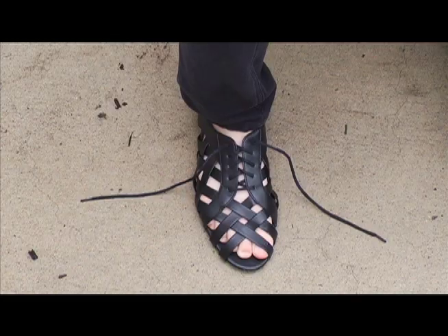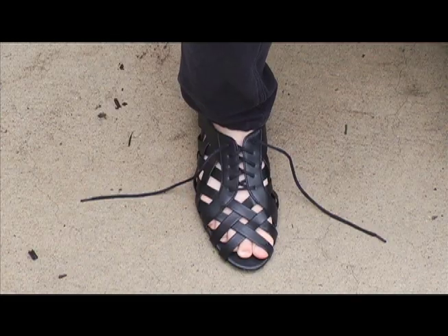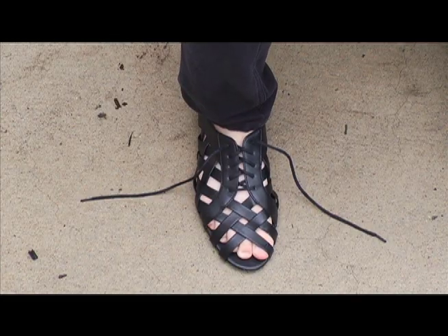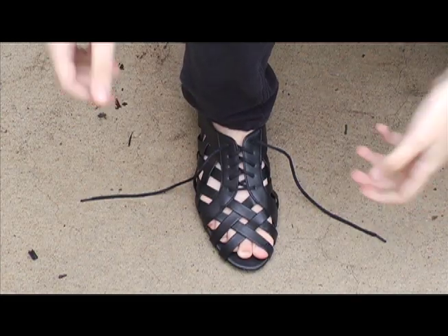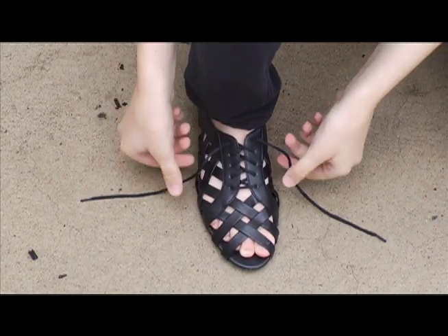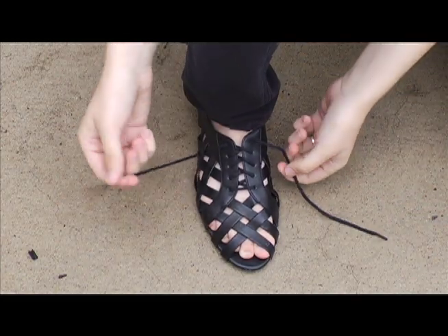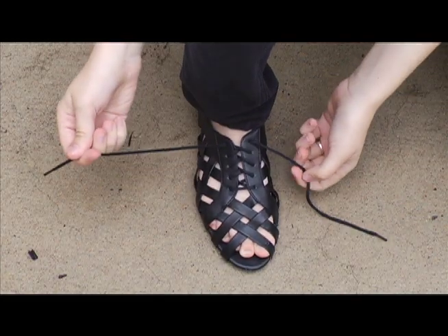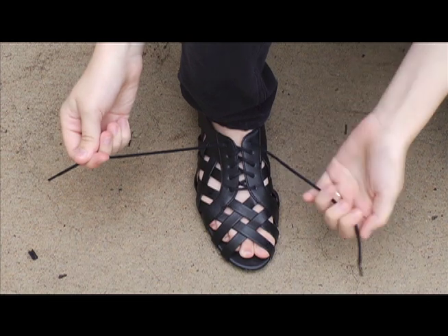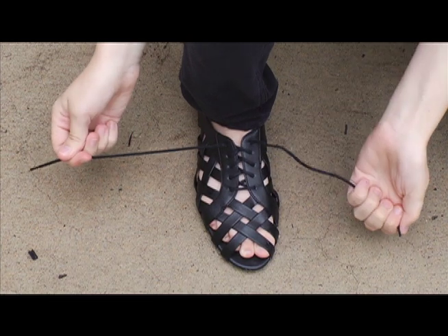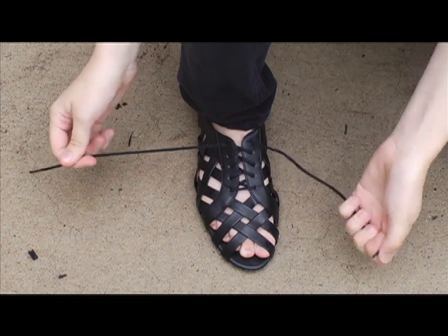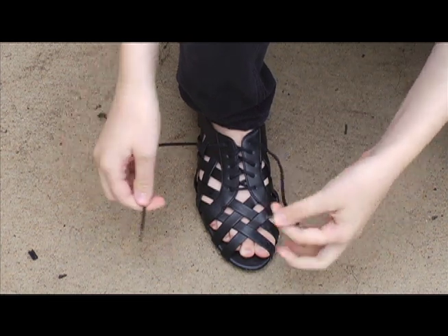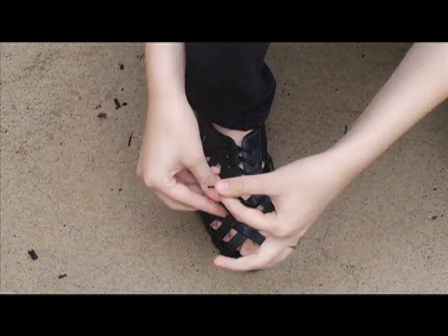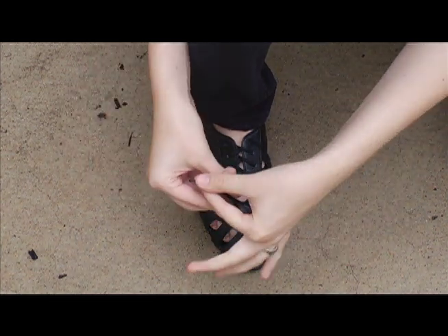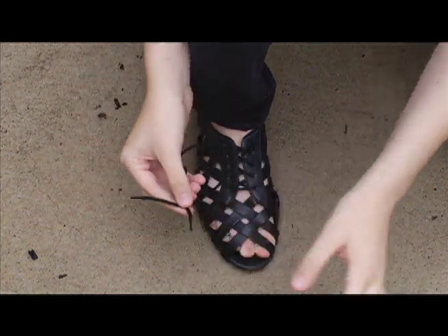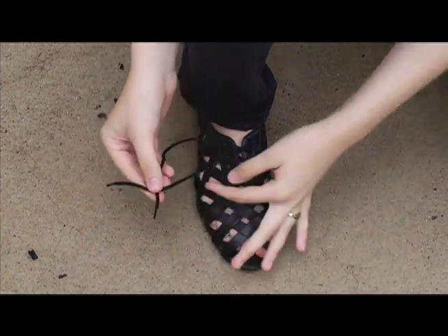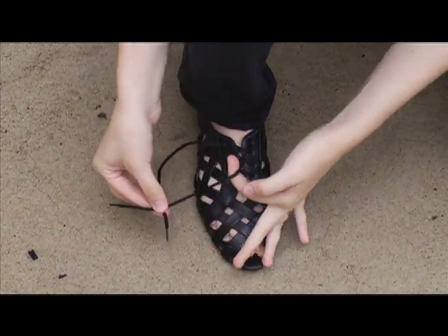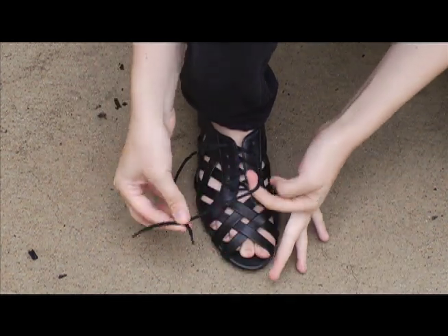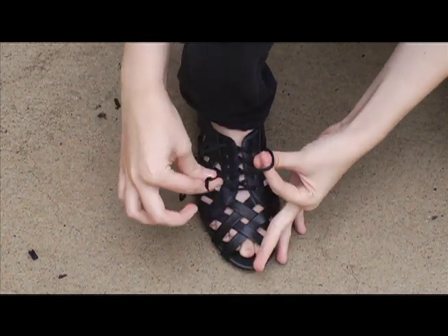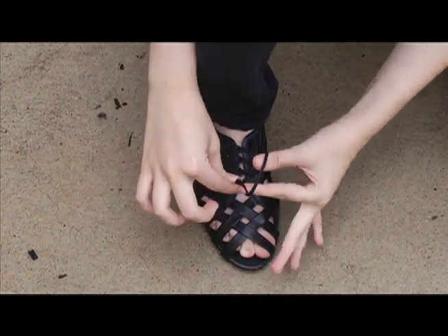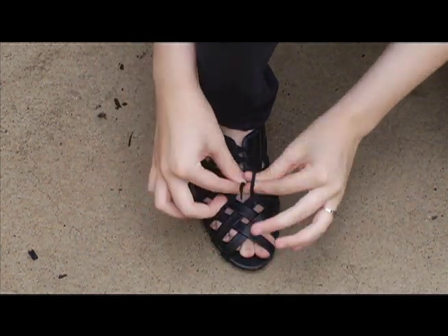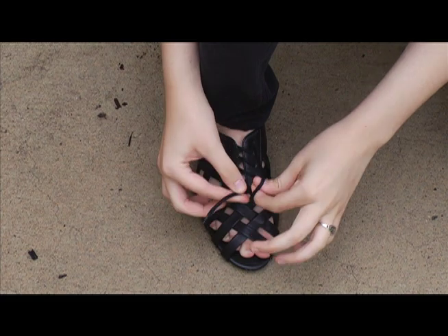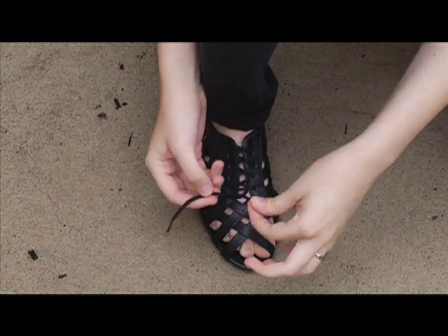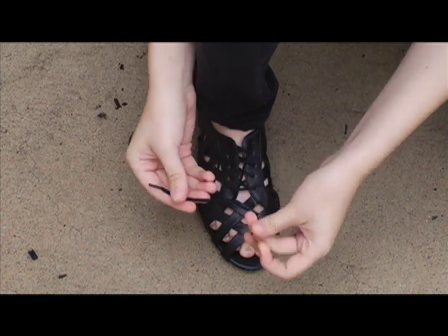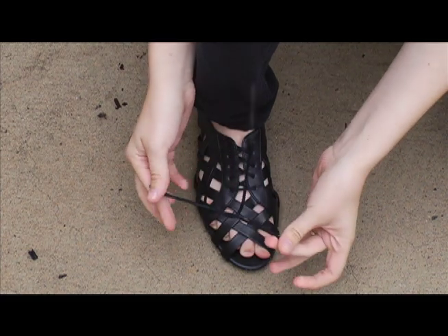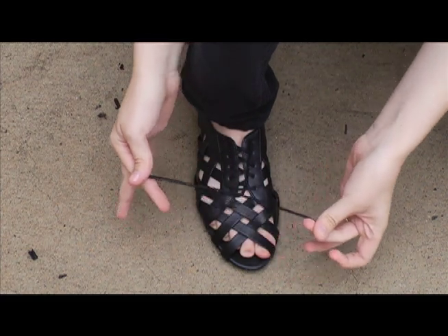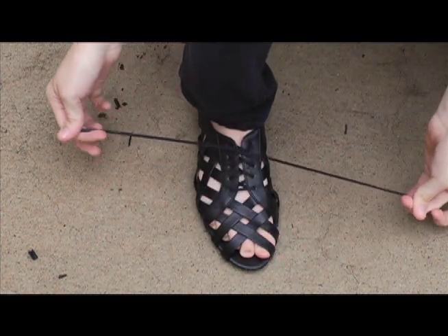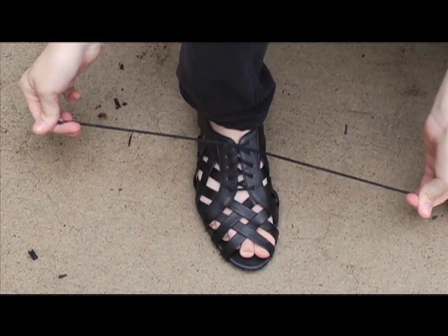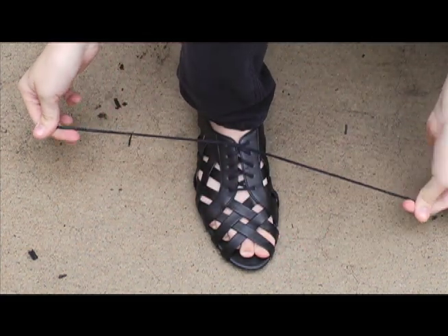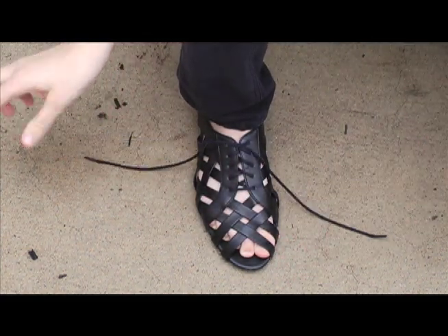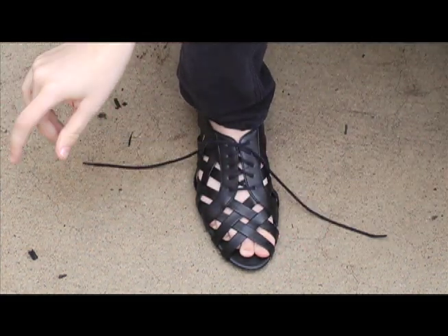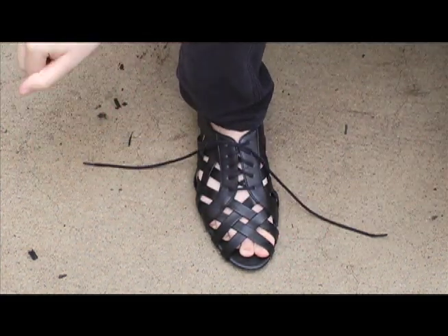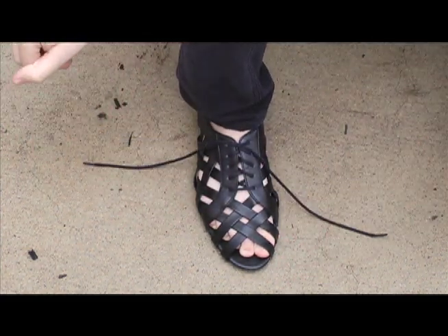First, take the two laces in your hands. Loop one around the other and pull. Then, the tricky part.